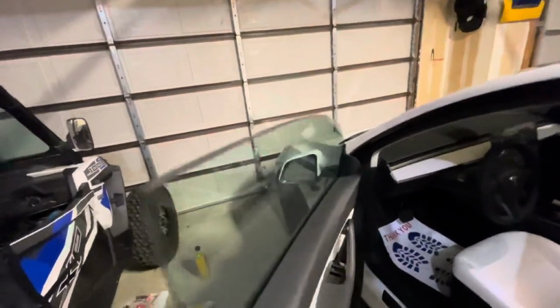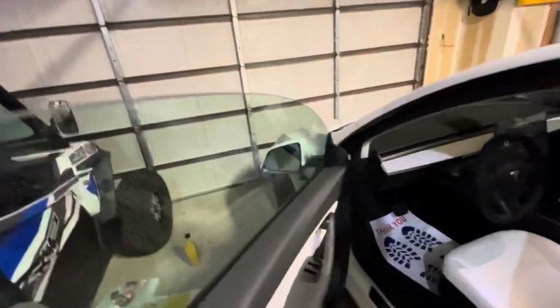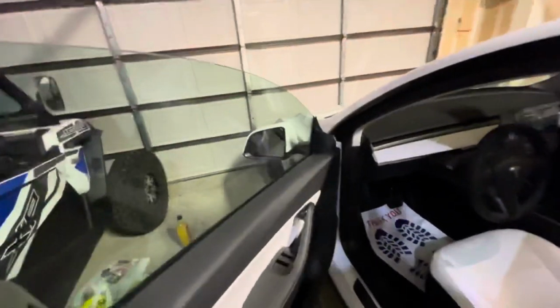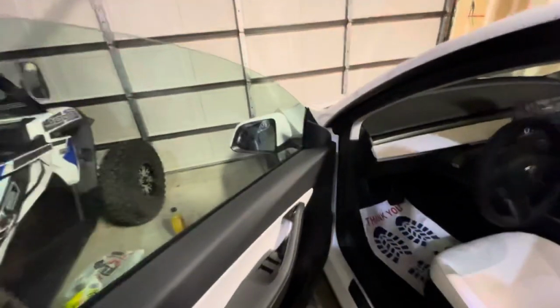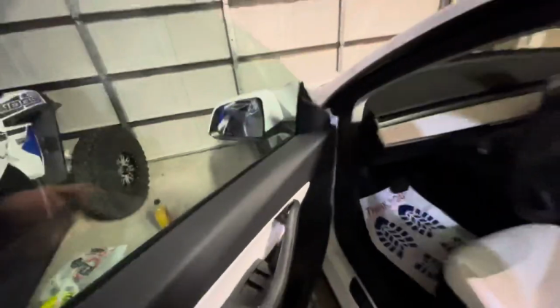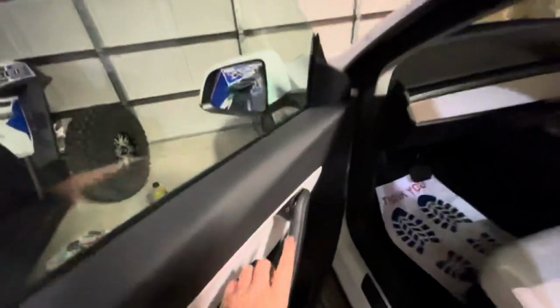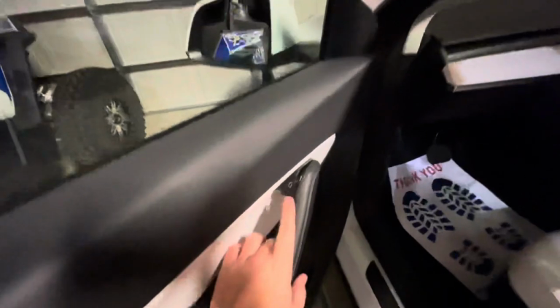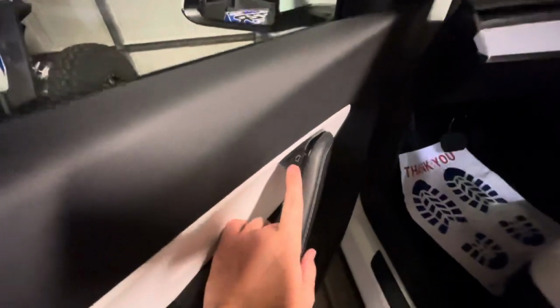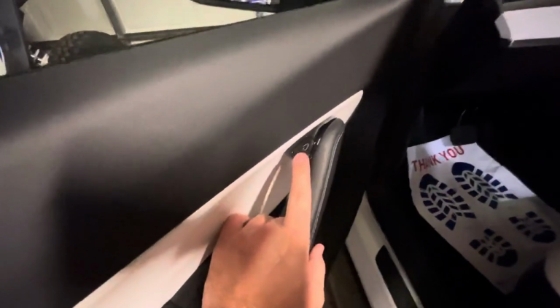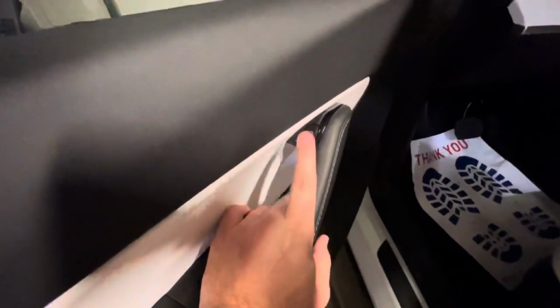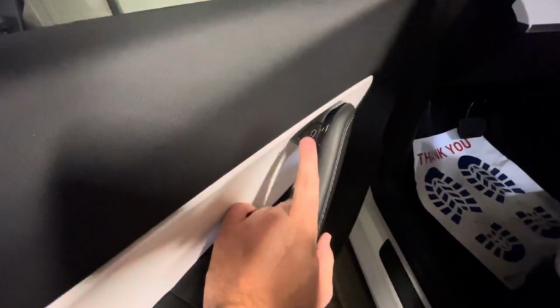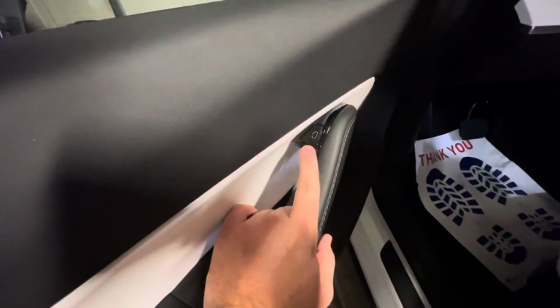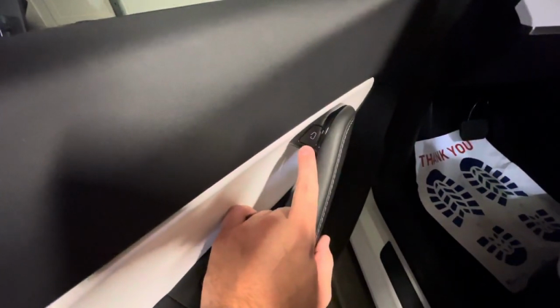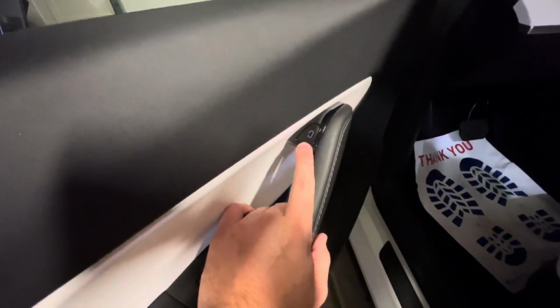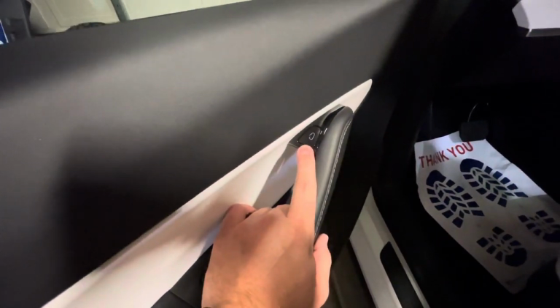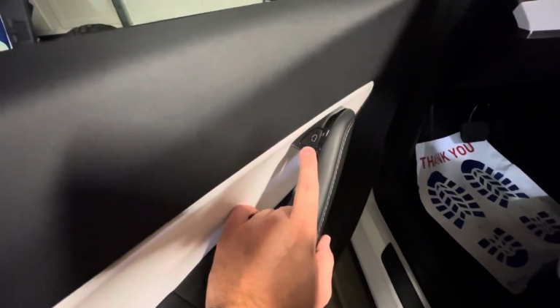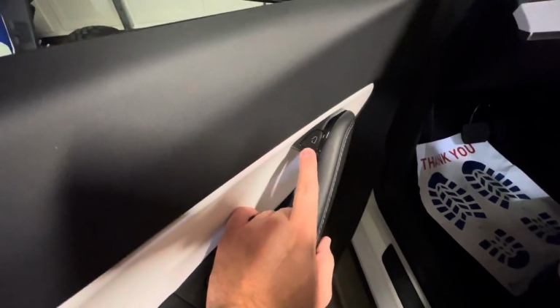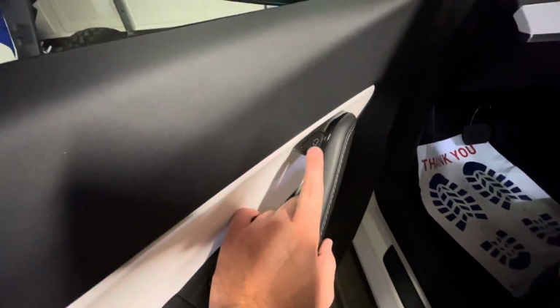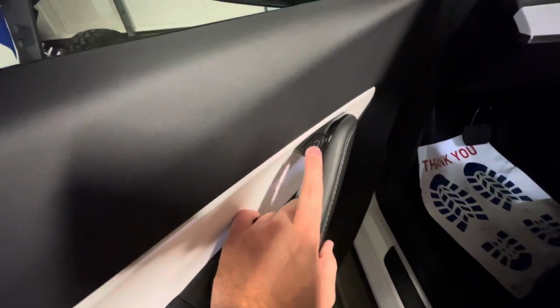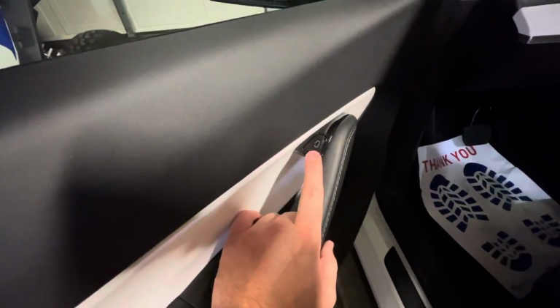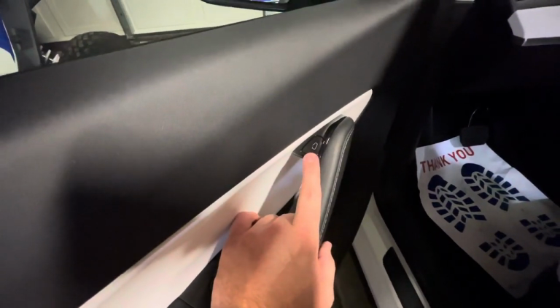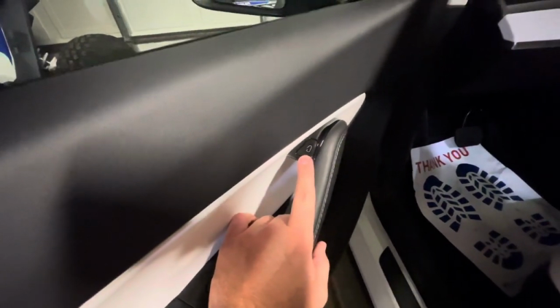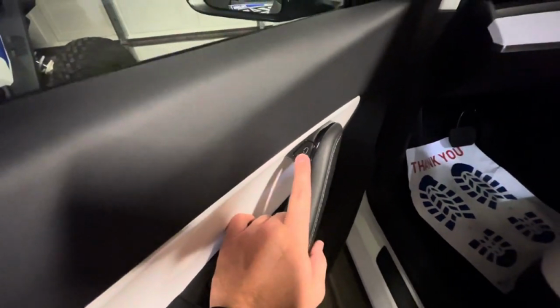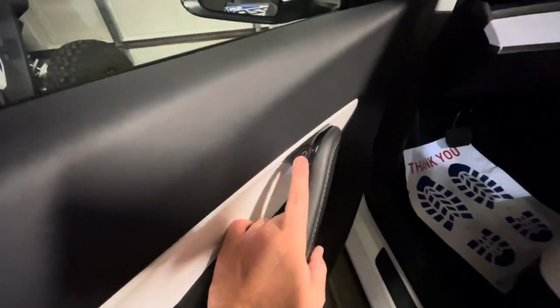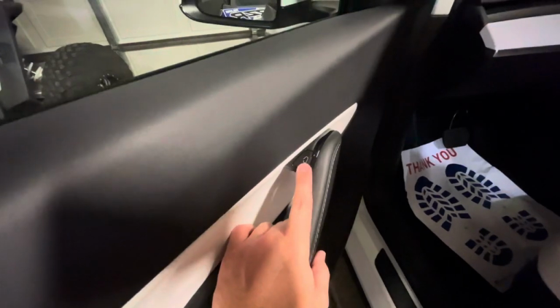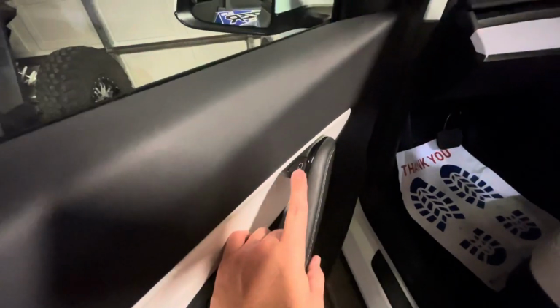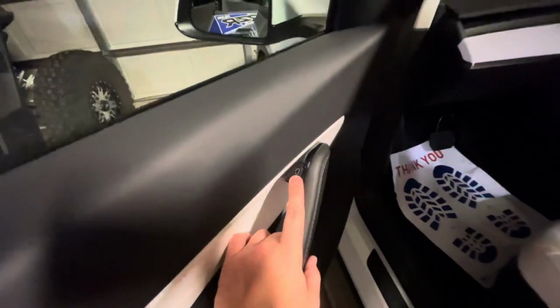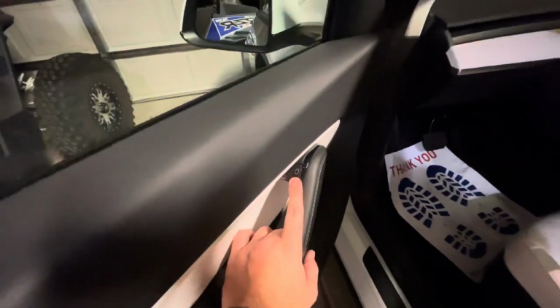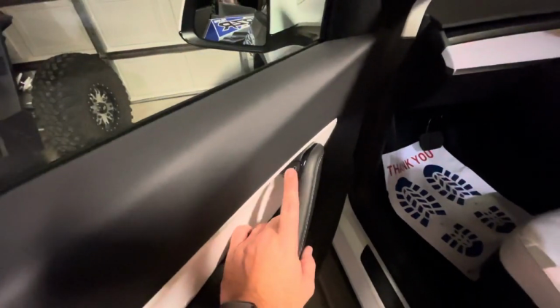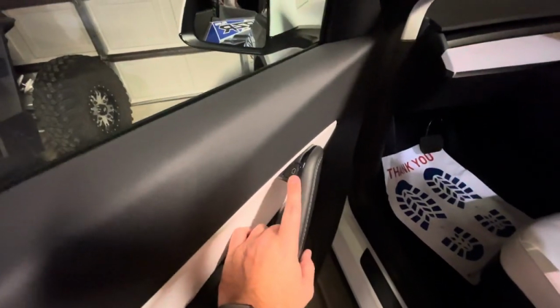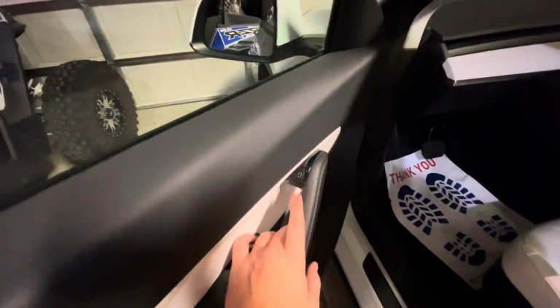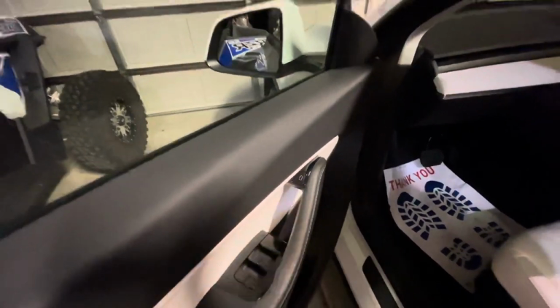Something else I noticed — I'm not sure if this is standard or not. In the Model 3 this is a line, but they've got the door option, or image there.